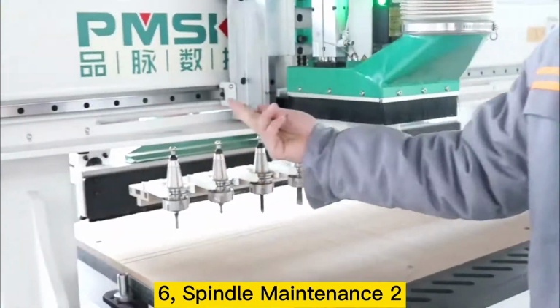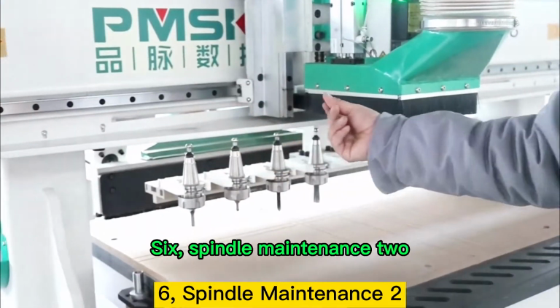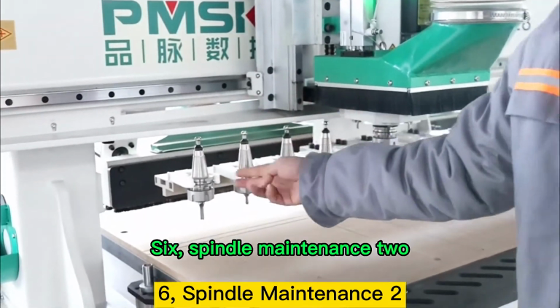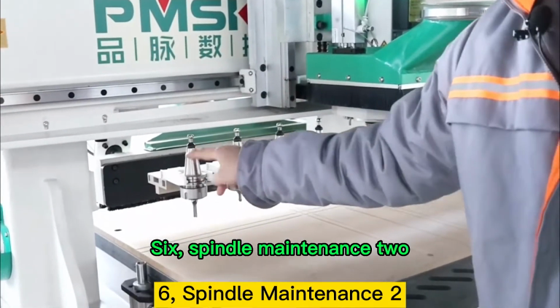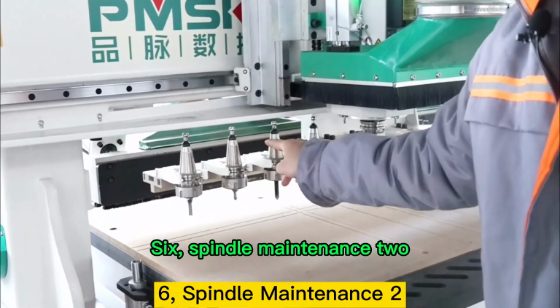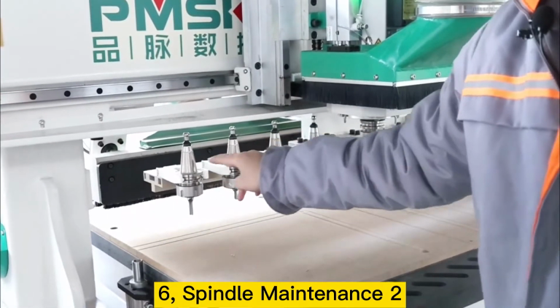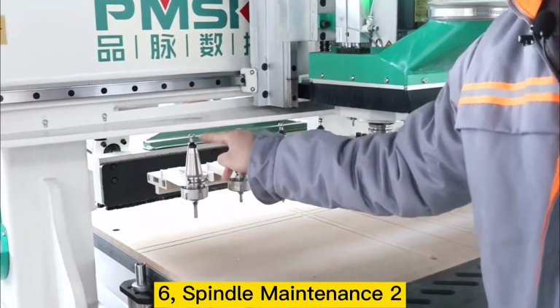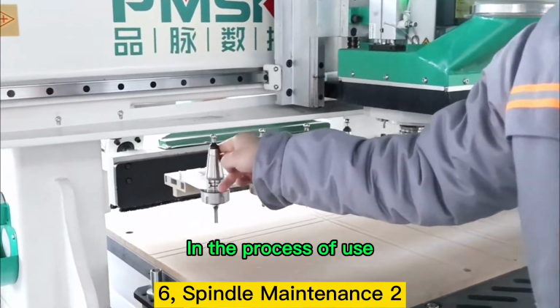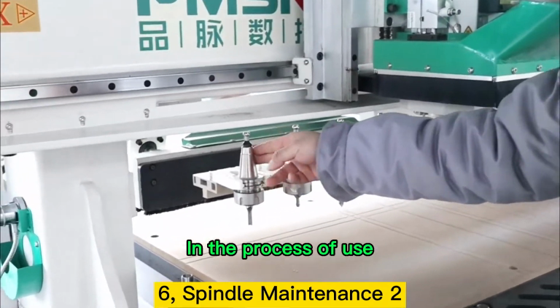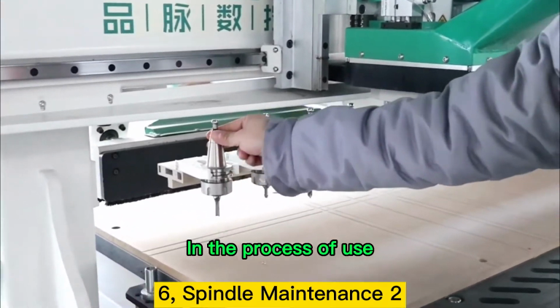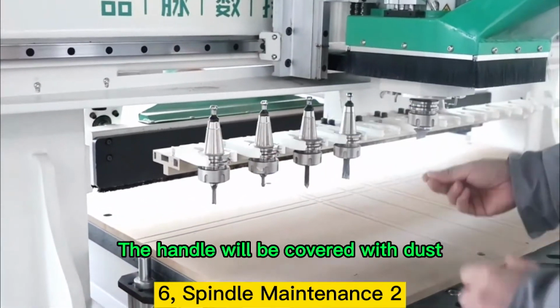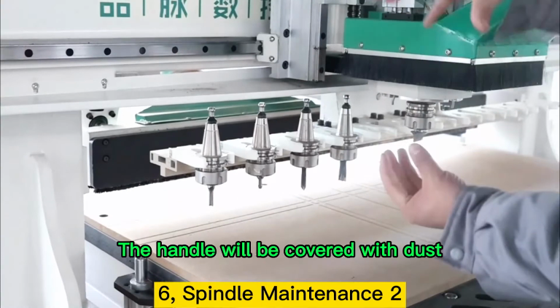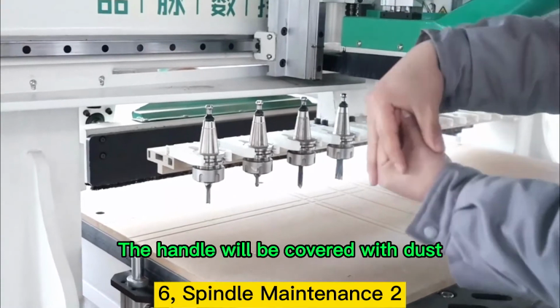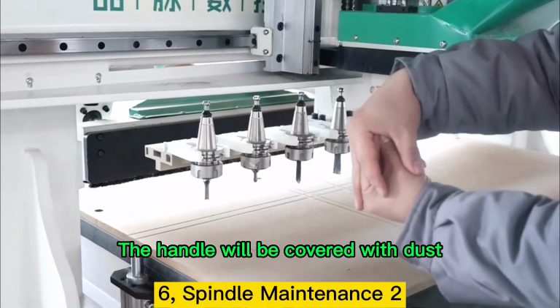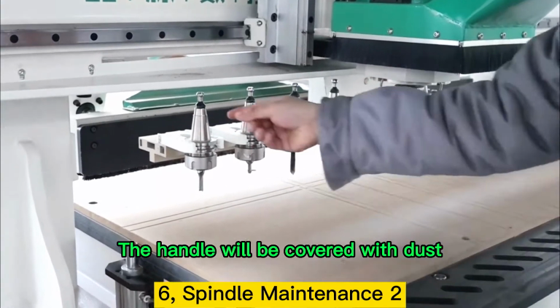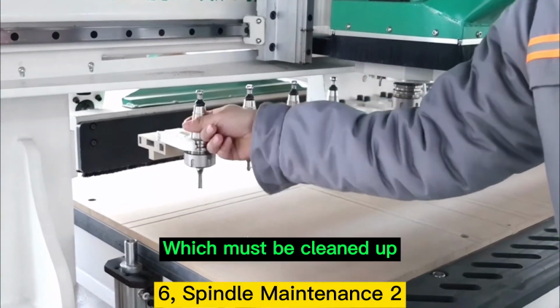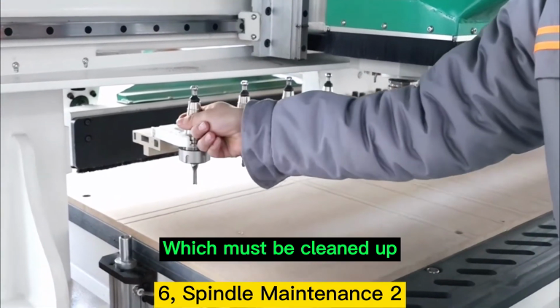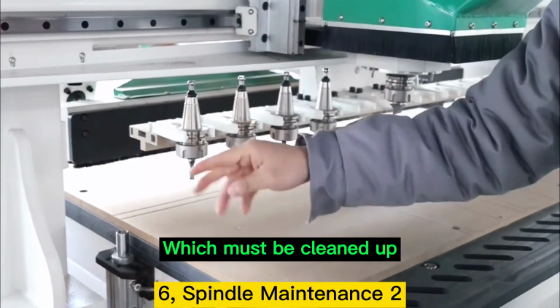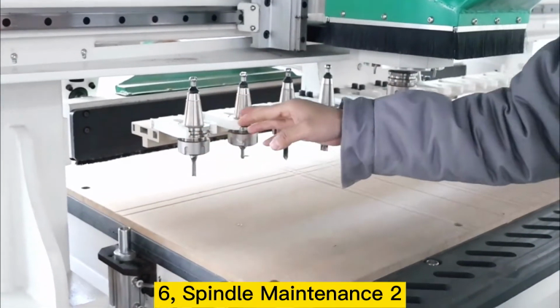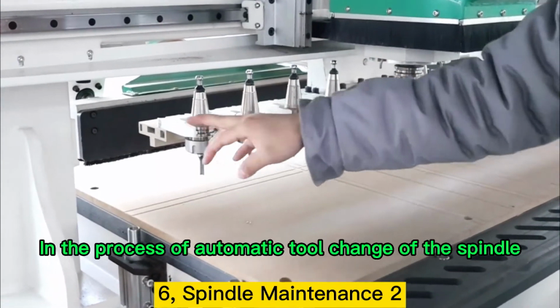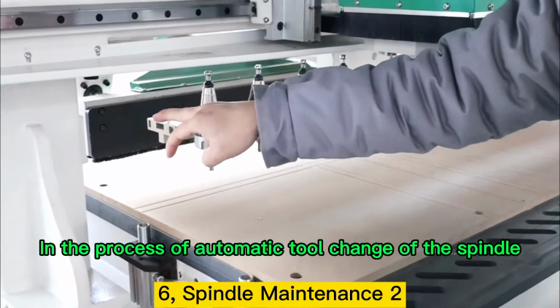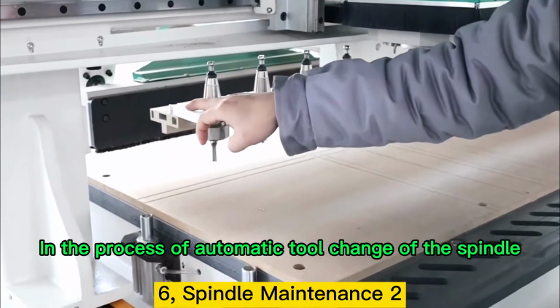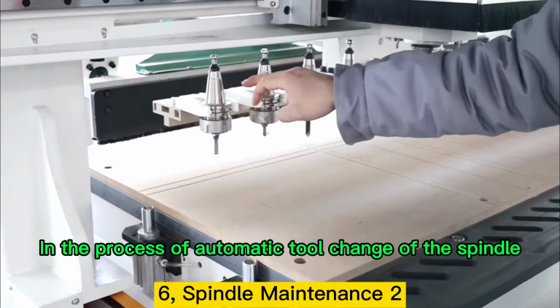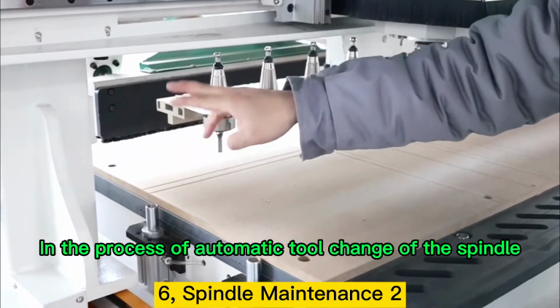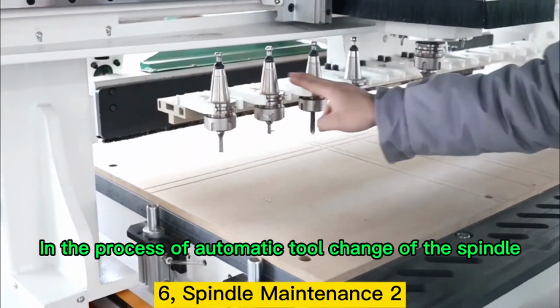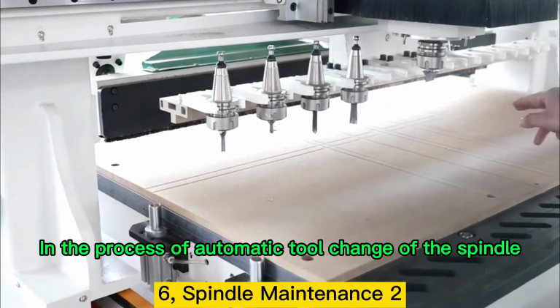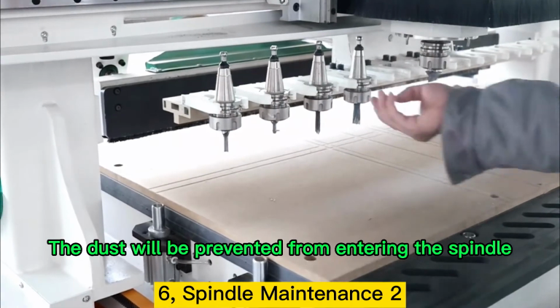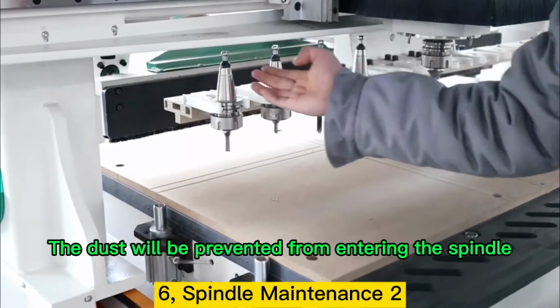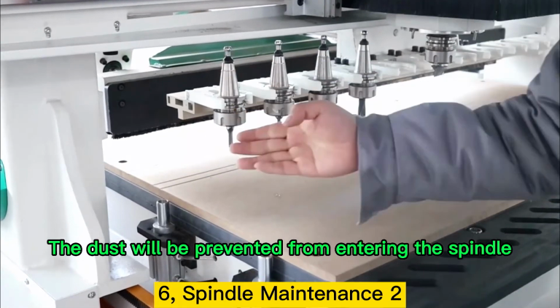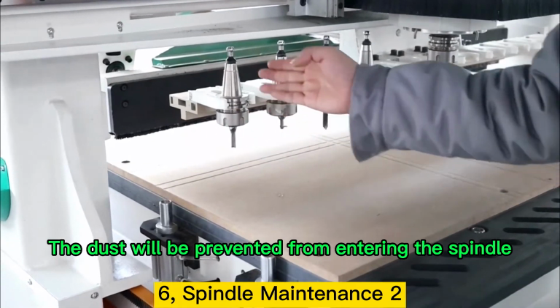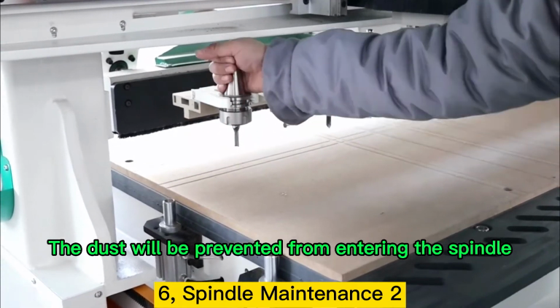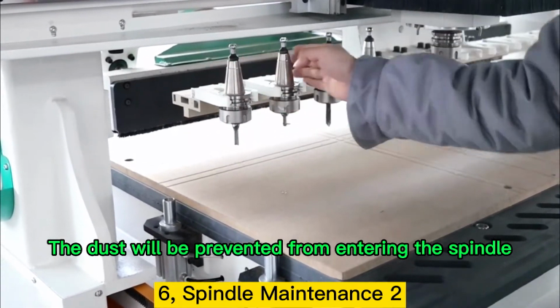Point 6: Spindle Maintenance continued. In the process of use, the handle will be covered with dust, which must be cleaned up. In the process of automatic tool change of the spindle, the dust will be prevented from entering the spindle.